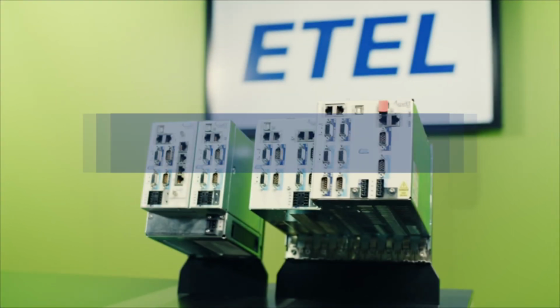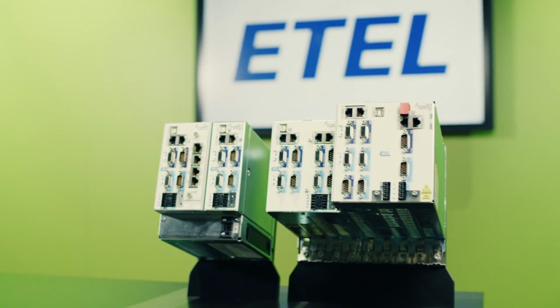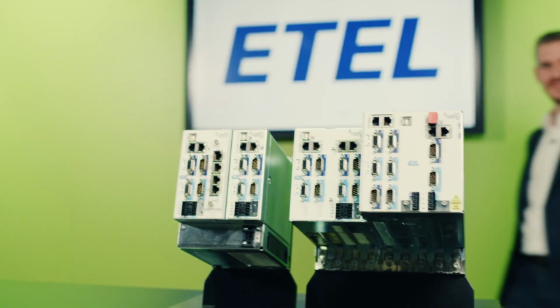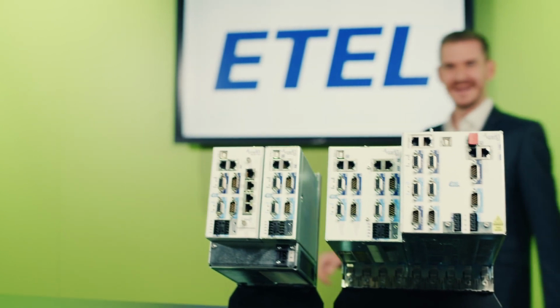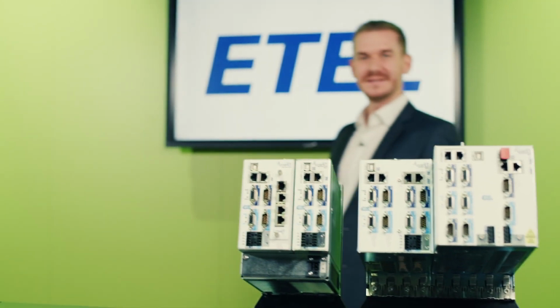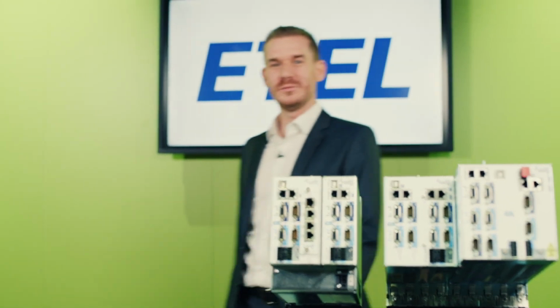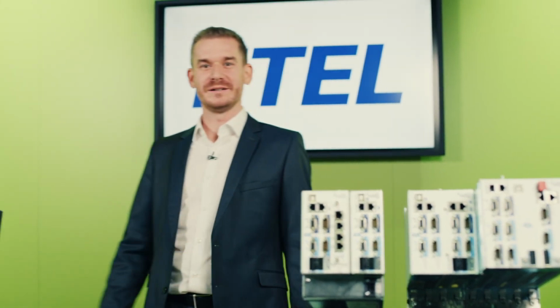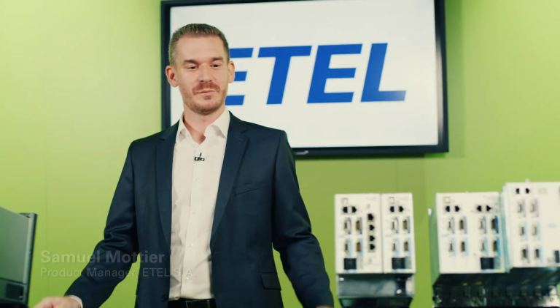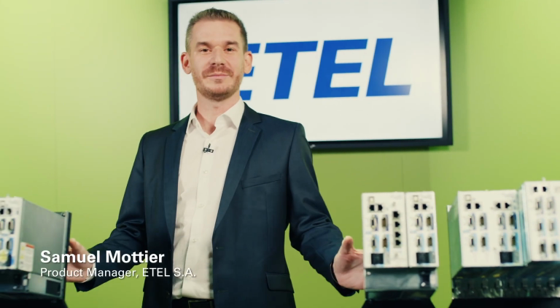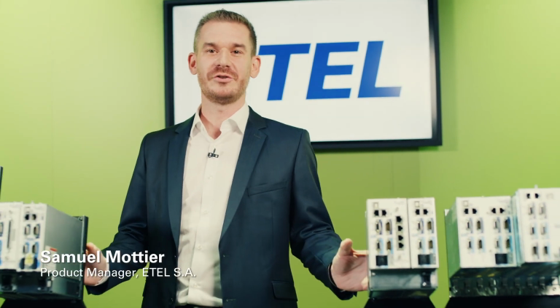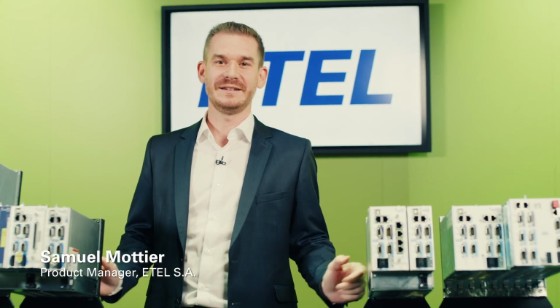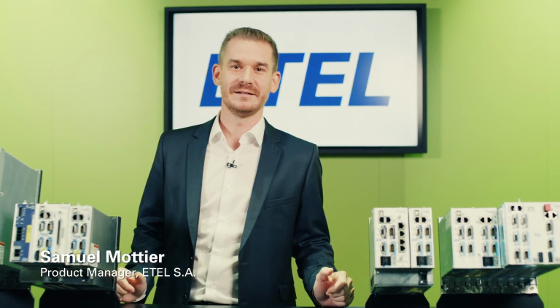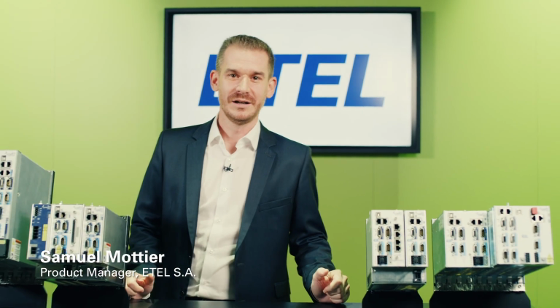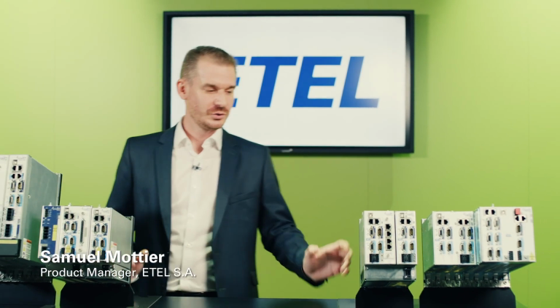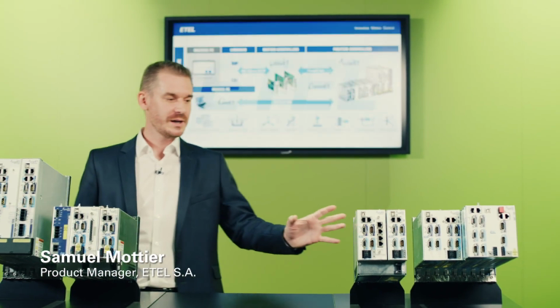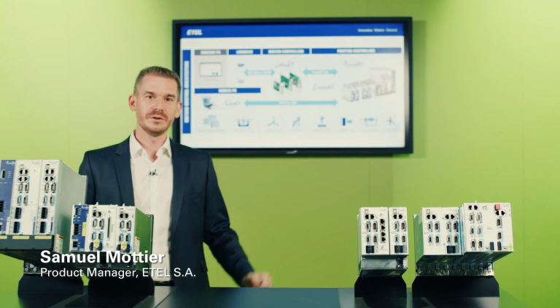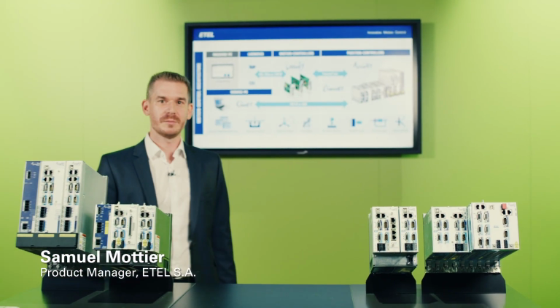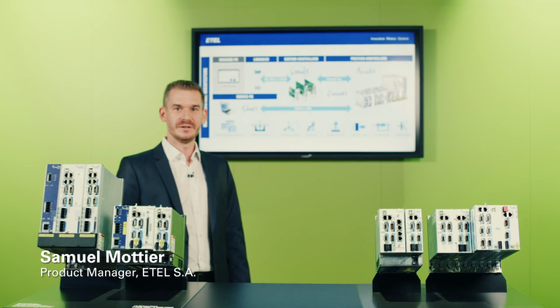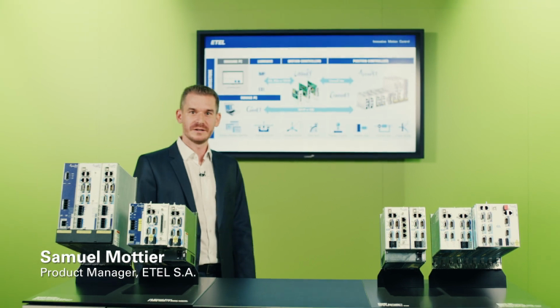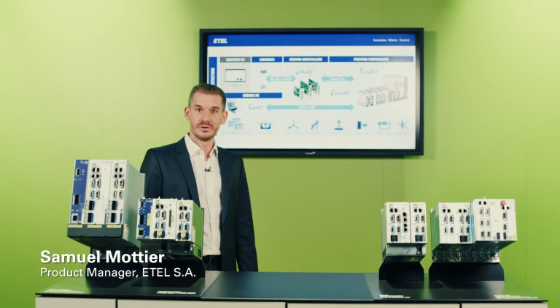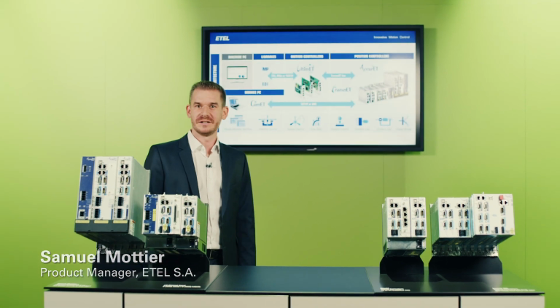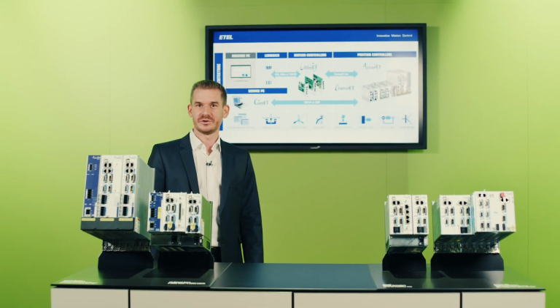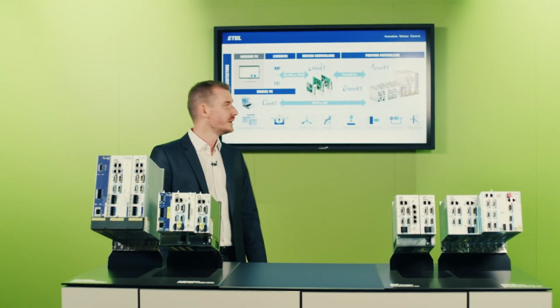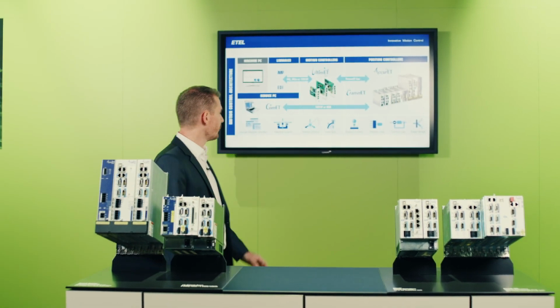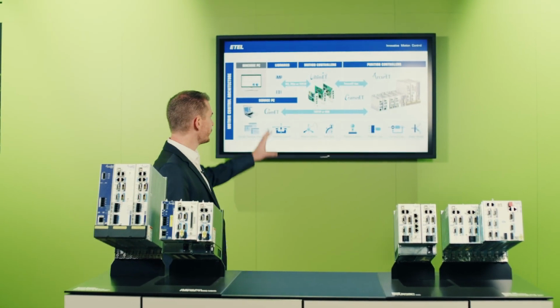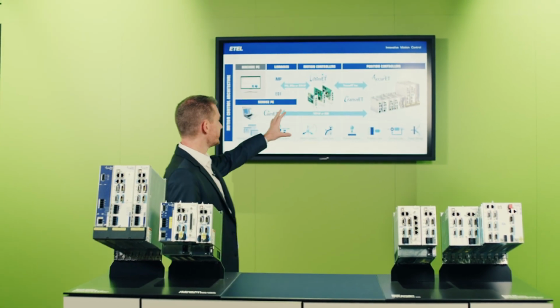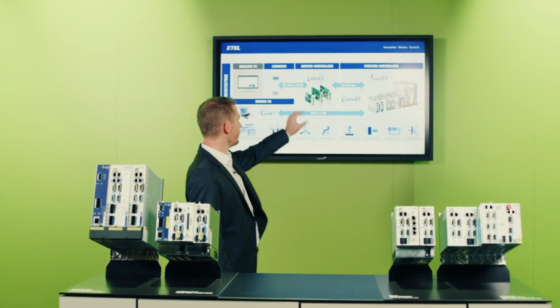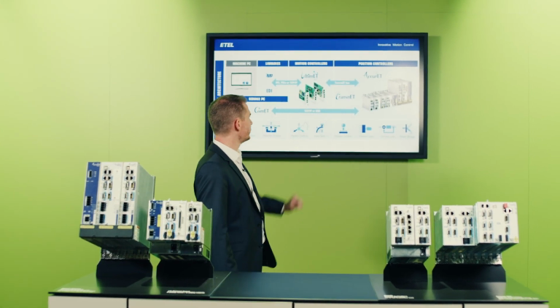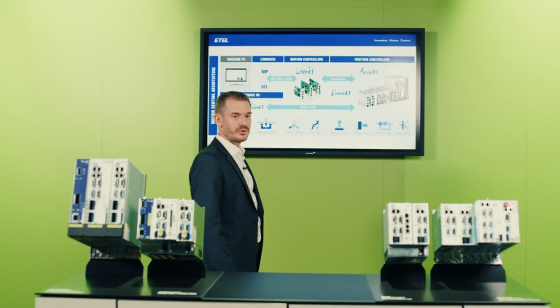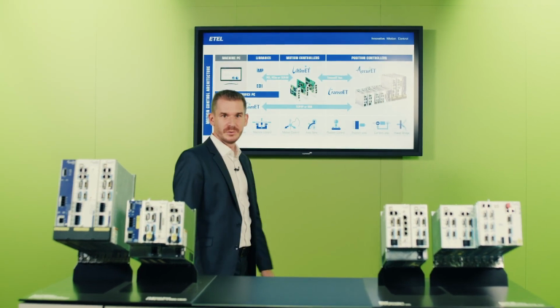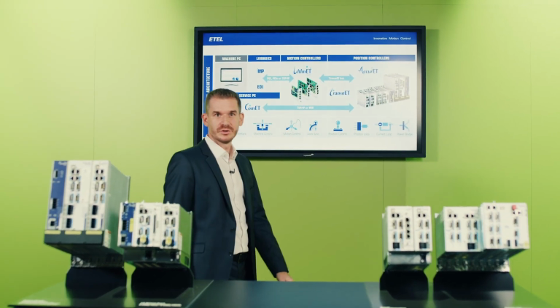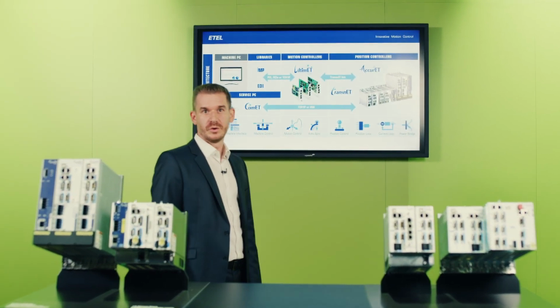Hello, my name is Samuel Mottier. I'm a product manager at ETEL. Today I will talk about the ETEL controller architecture and more precisely about the AccurET position controller.